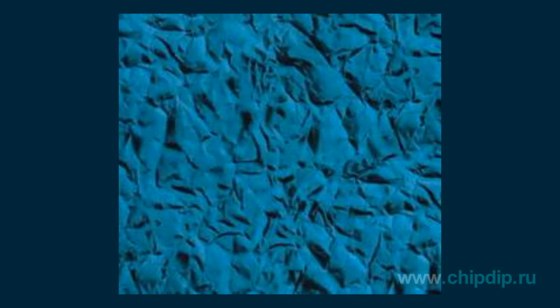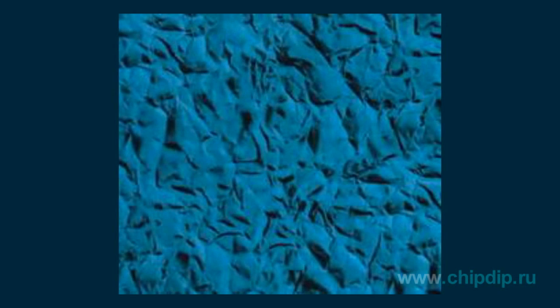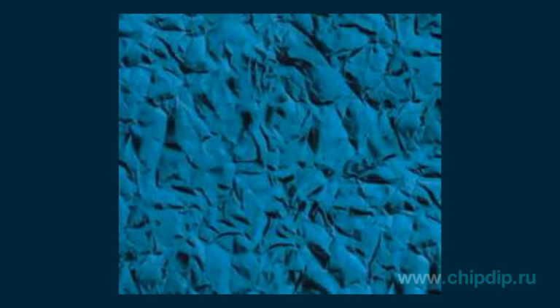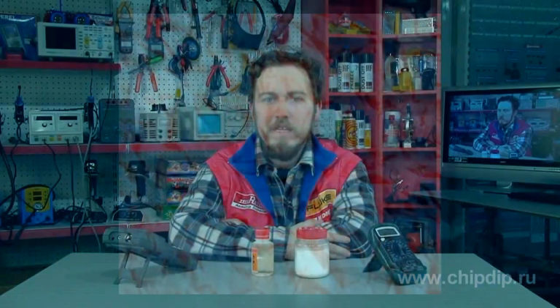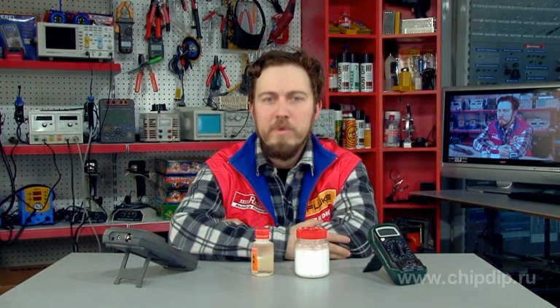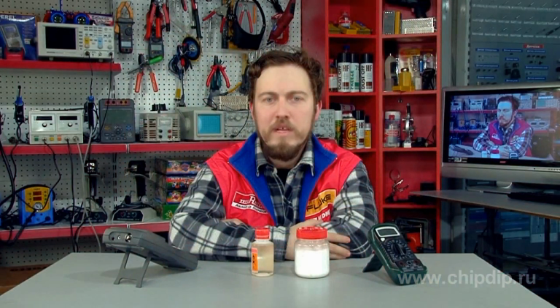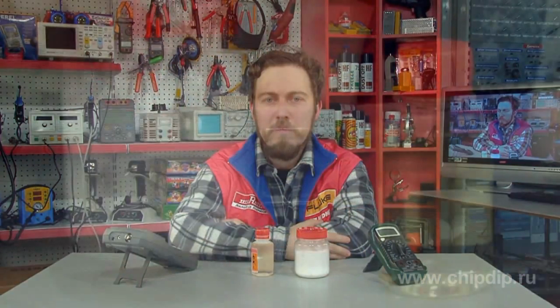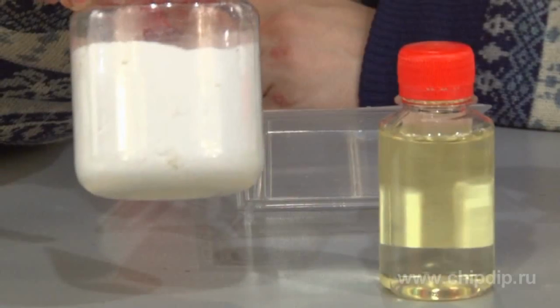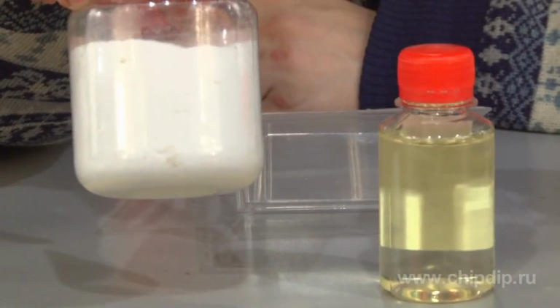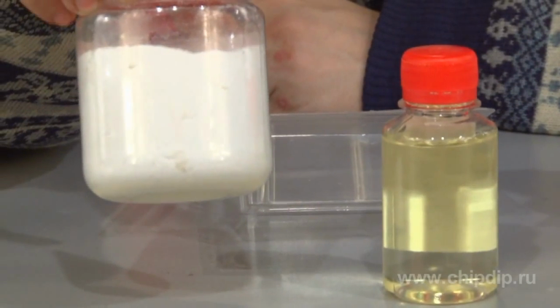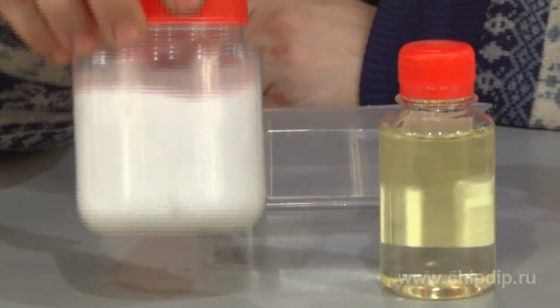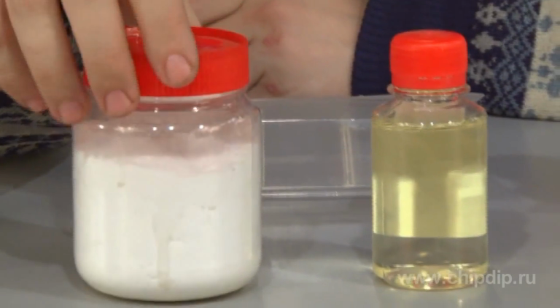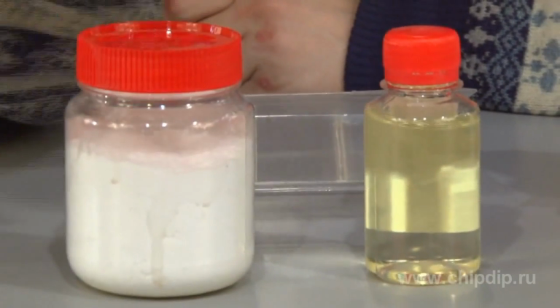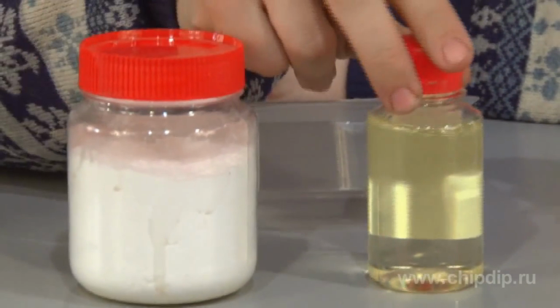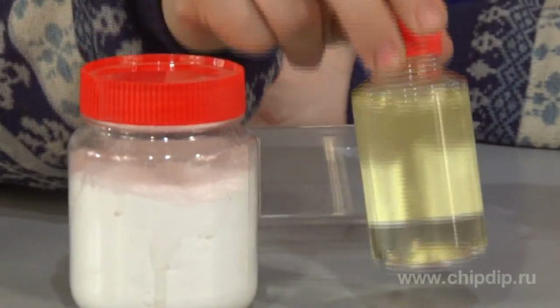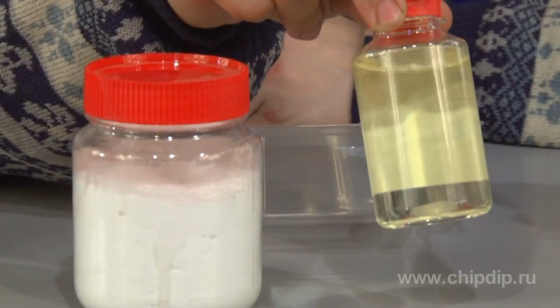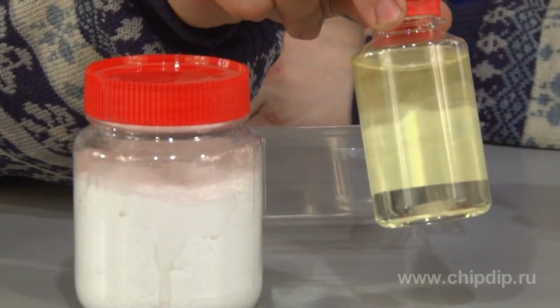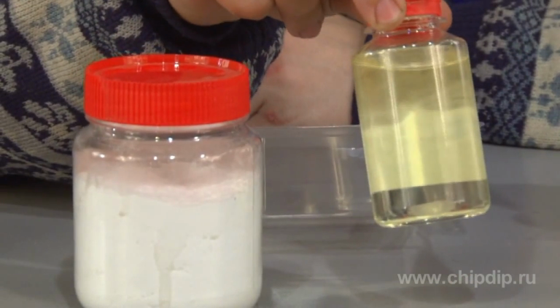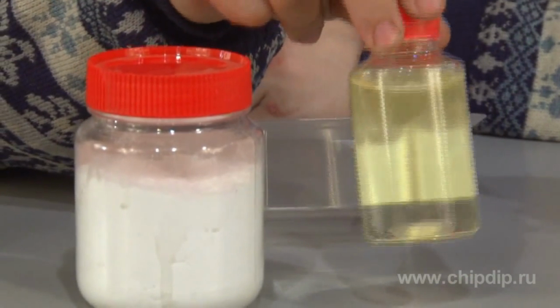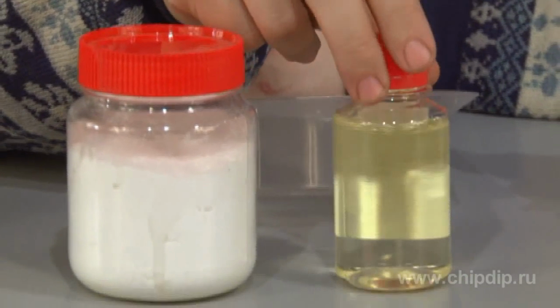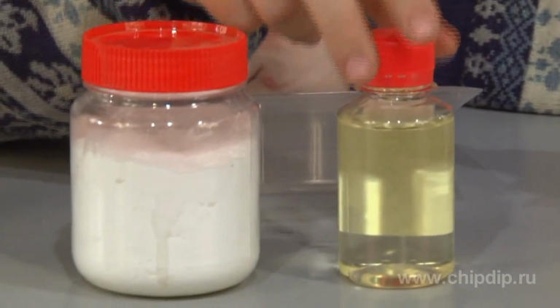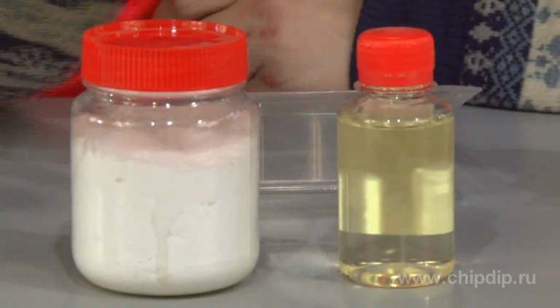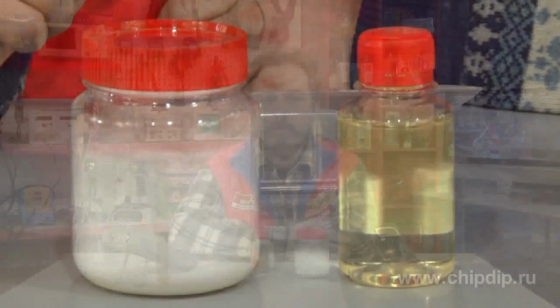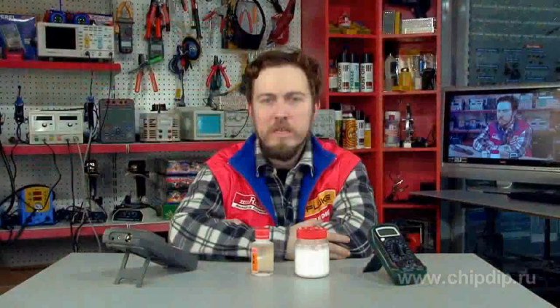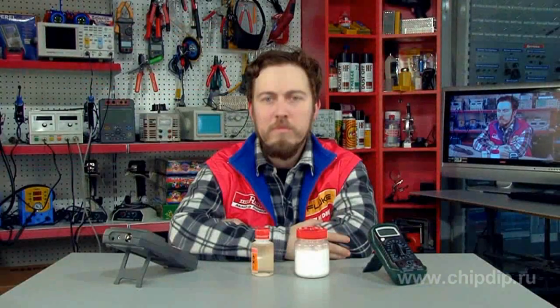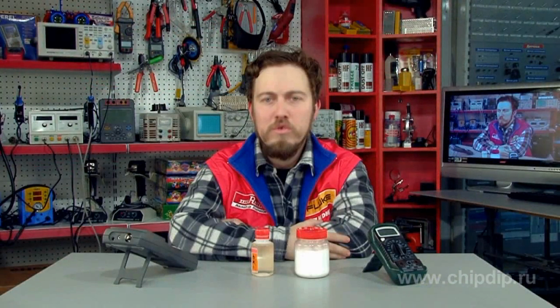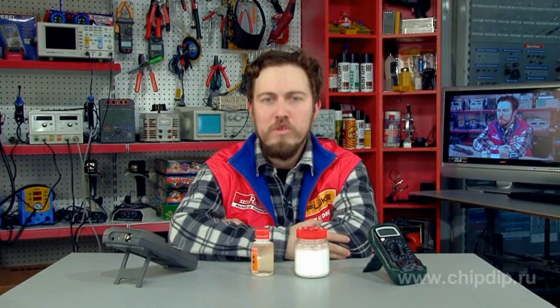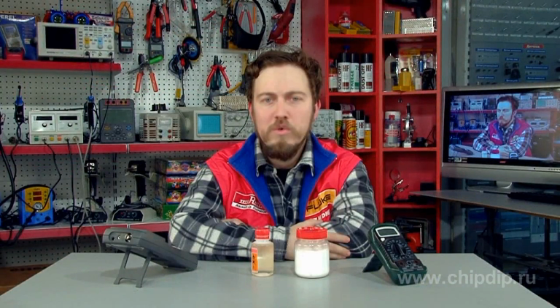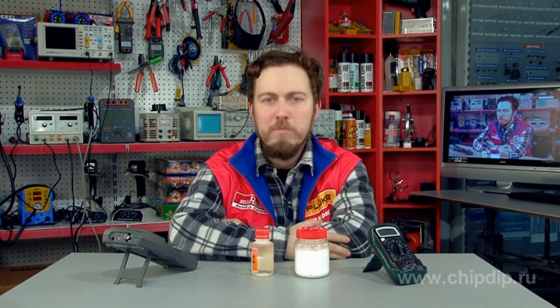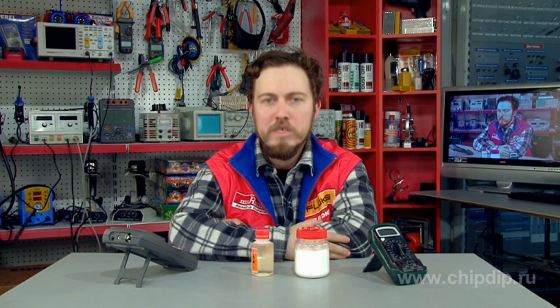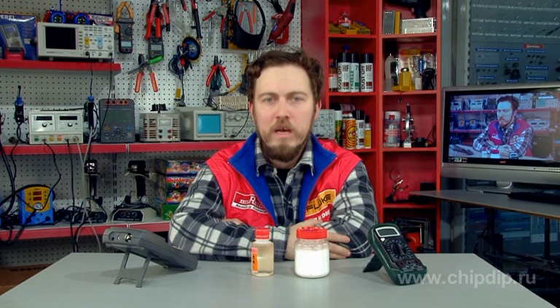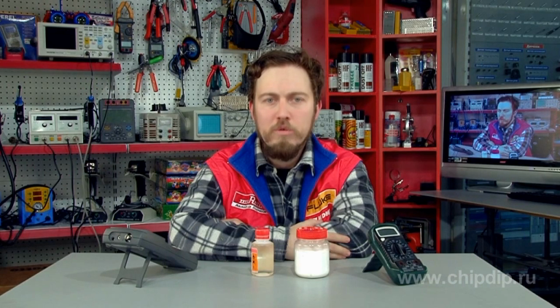The components used to prepare the polymer are represented by the activating powder and a monomeric liquid. Every 100 grams of liquid need to be thoroughly mixed with 50 to 75 grams of powder under room temperature.